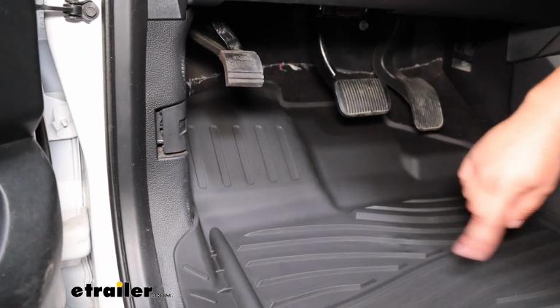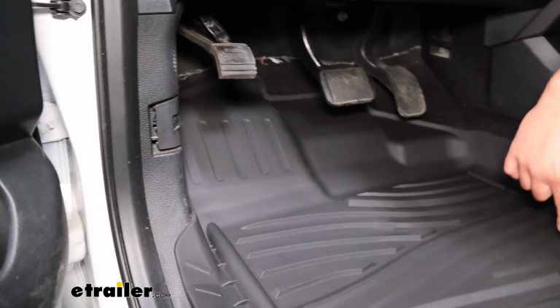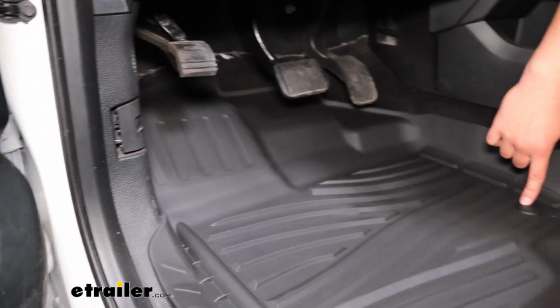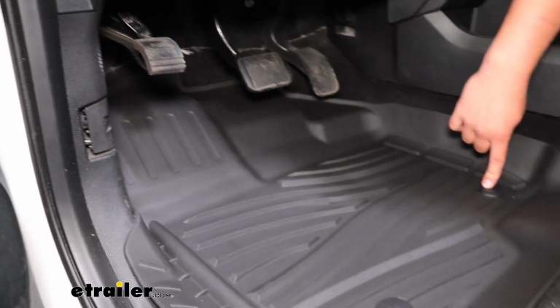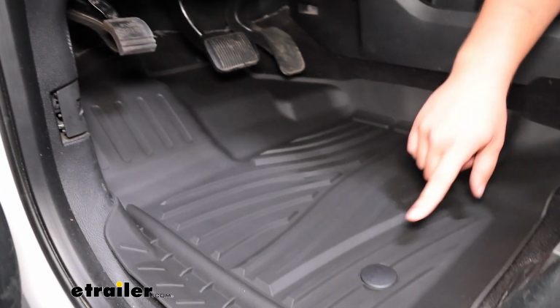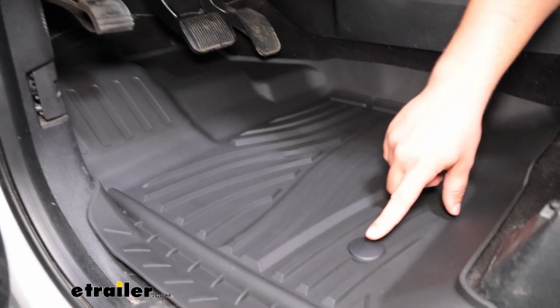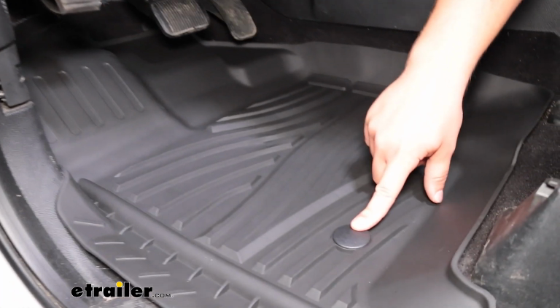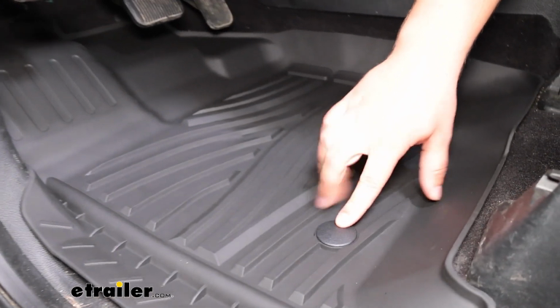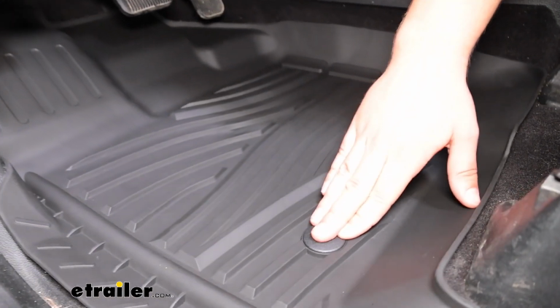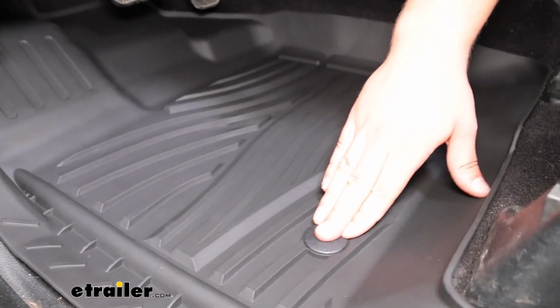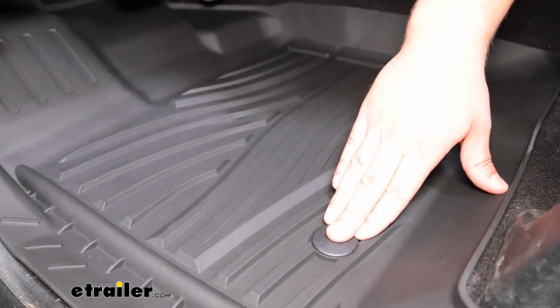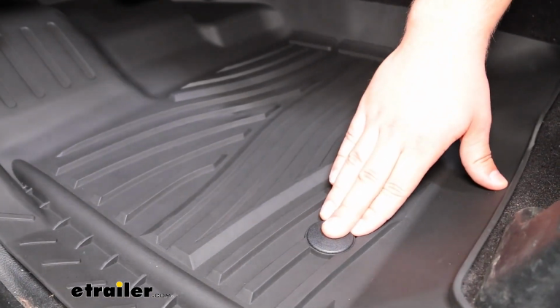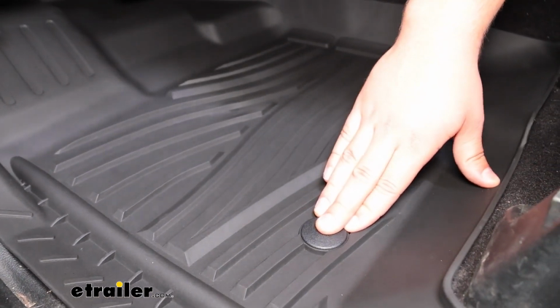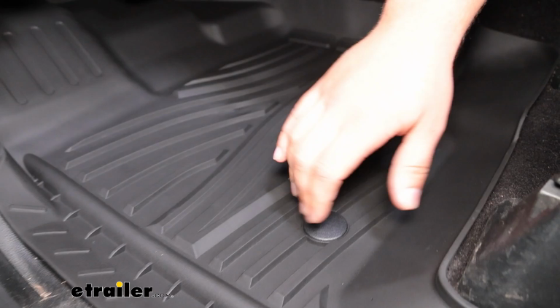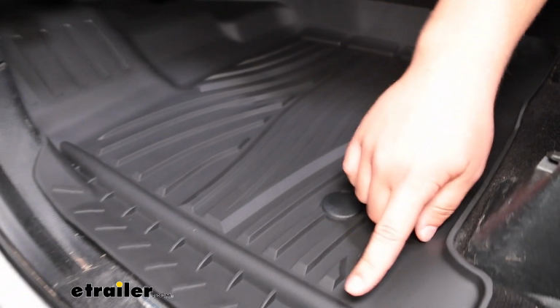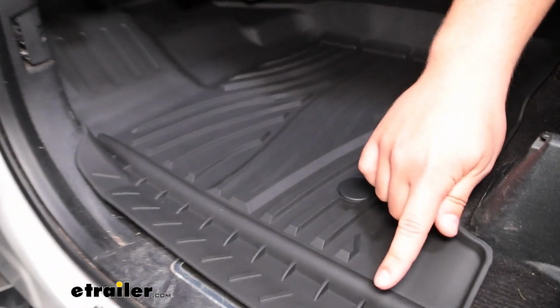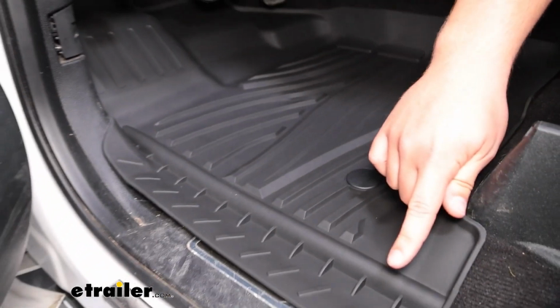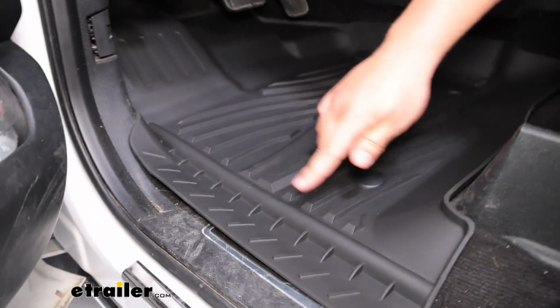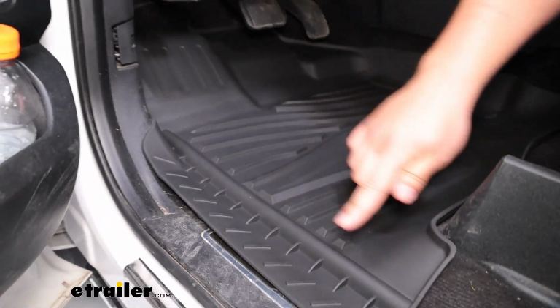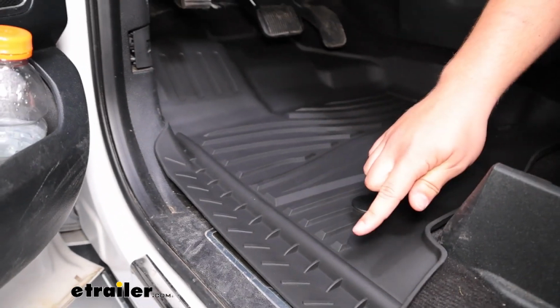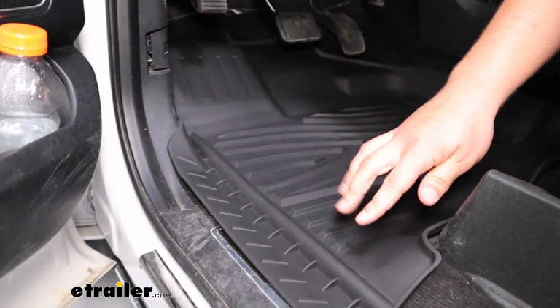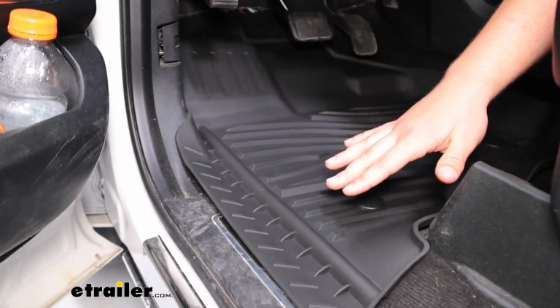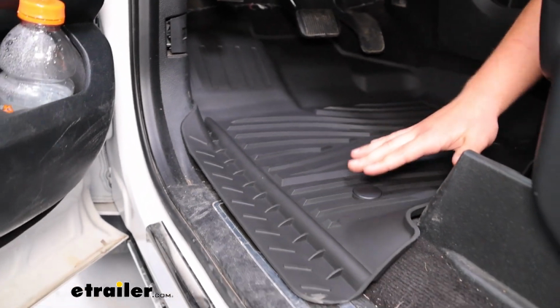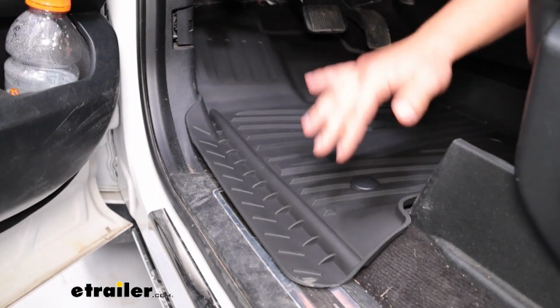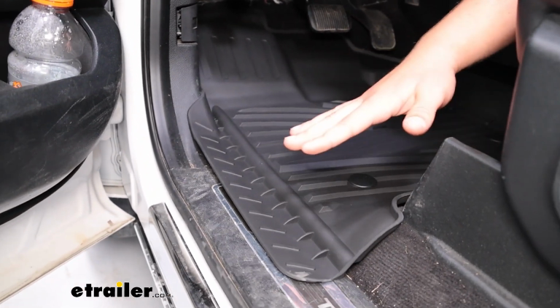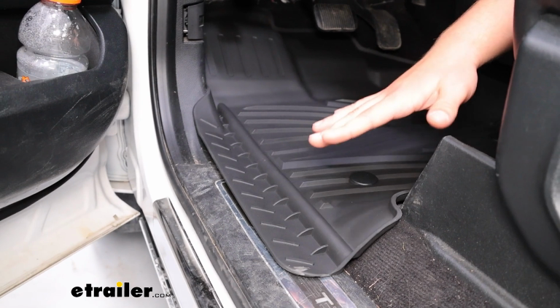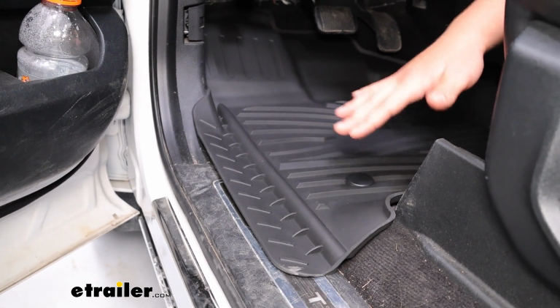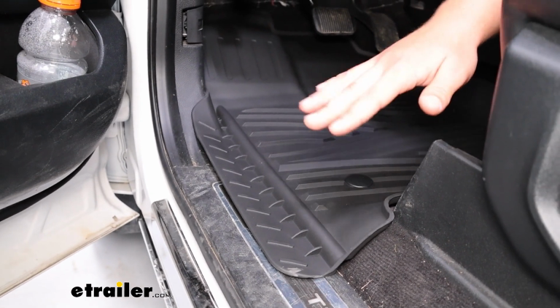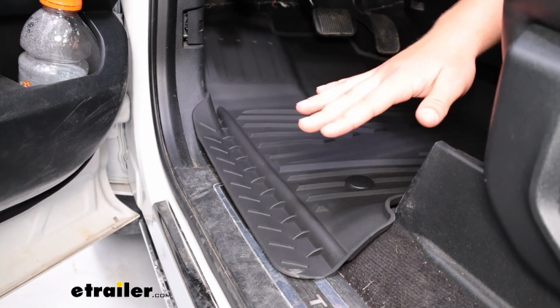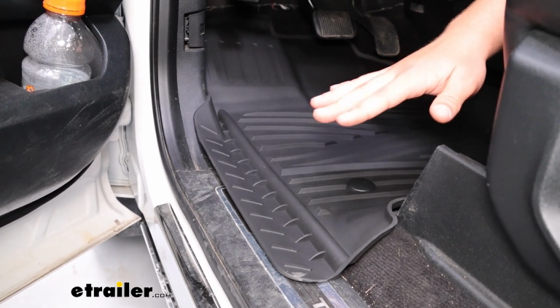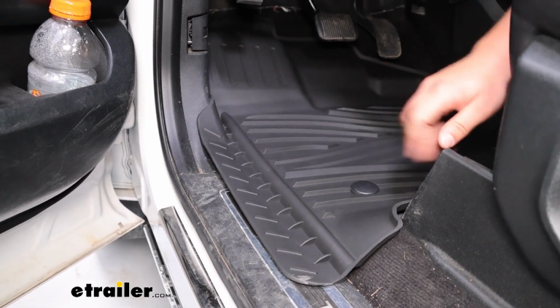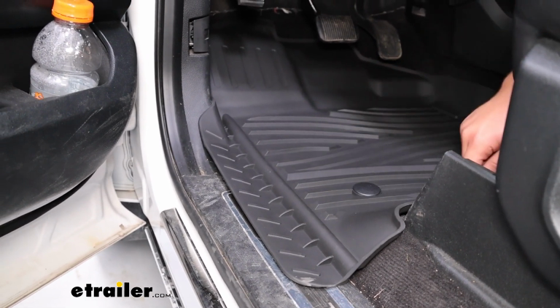There's plenty of space on the dead pedal area for your non-driving foot to rest. The front driver mat uses factory anchor points that just click down into place, and the overhang on the side helps with water runoff, leading it outside the cabin of the vehicle.